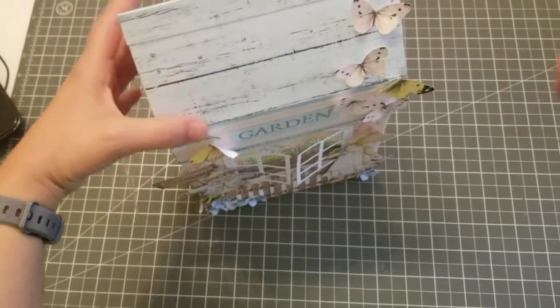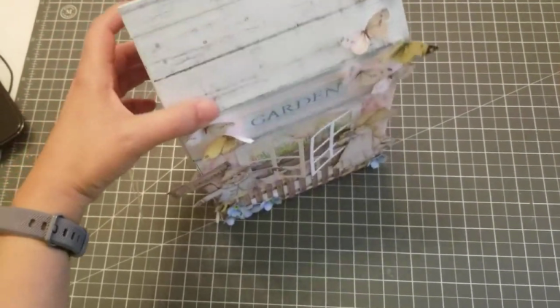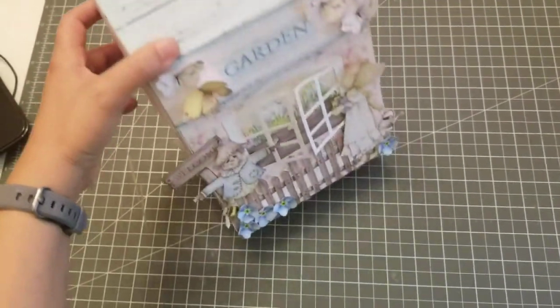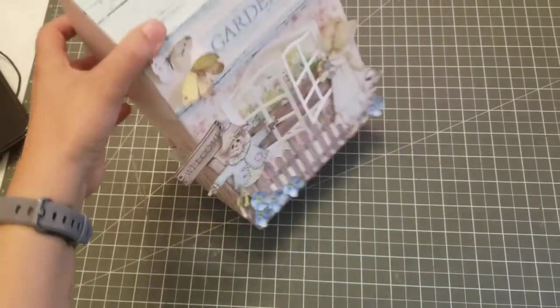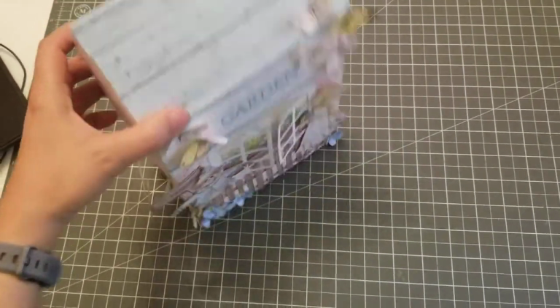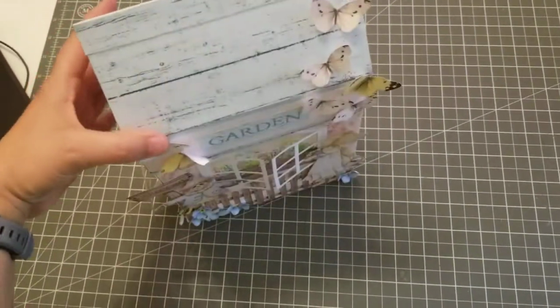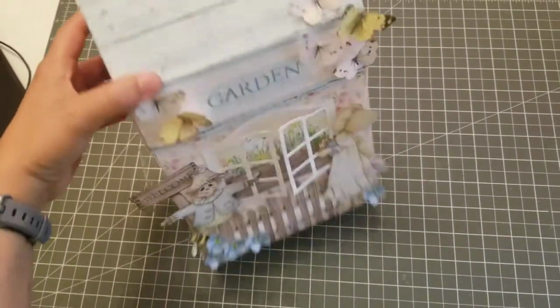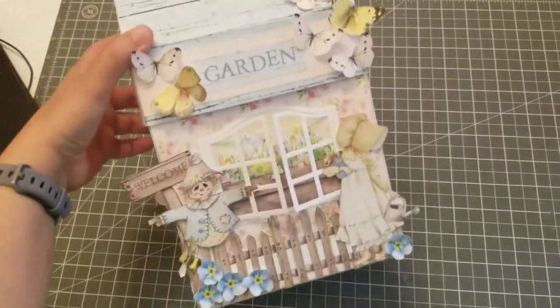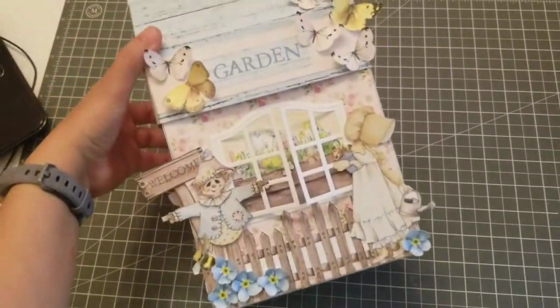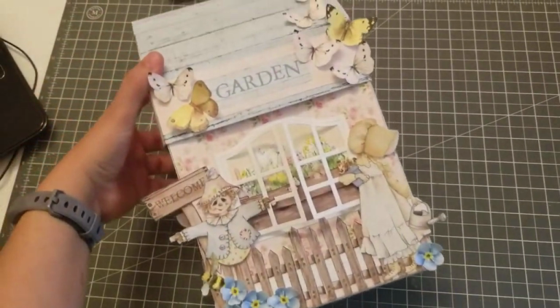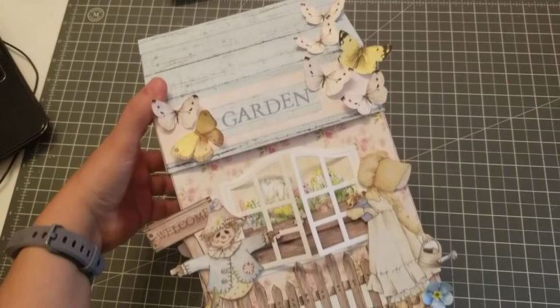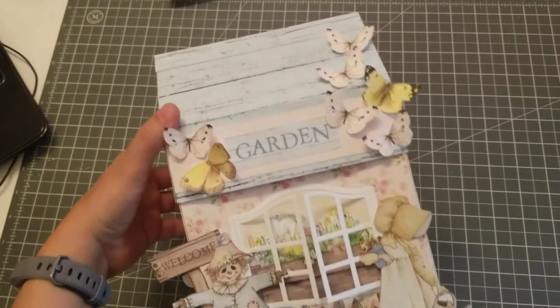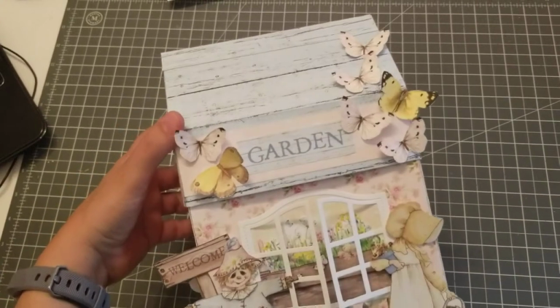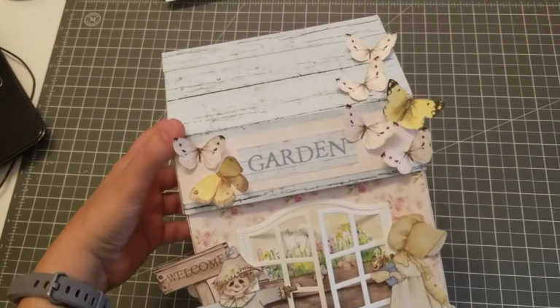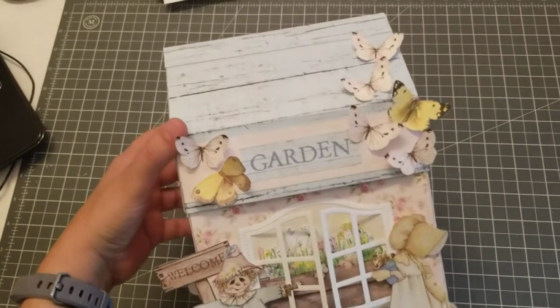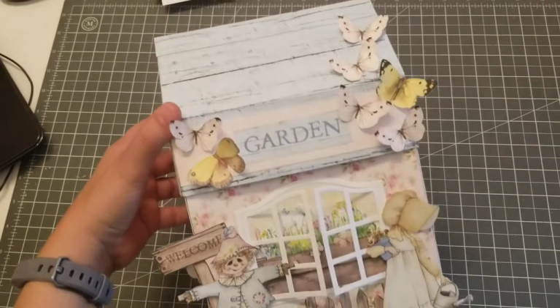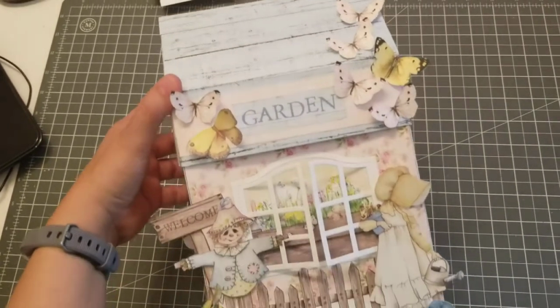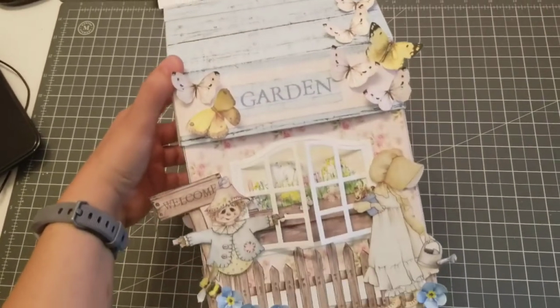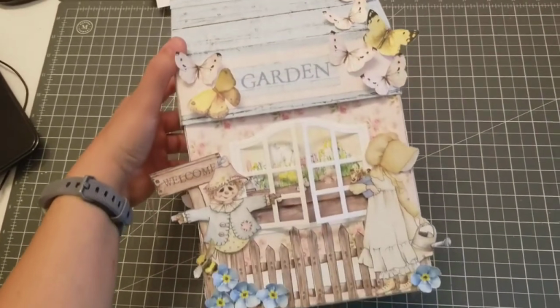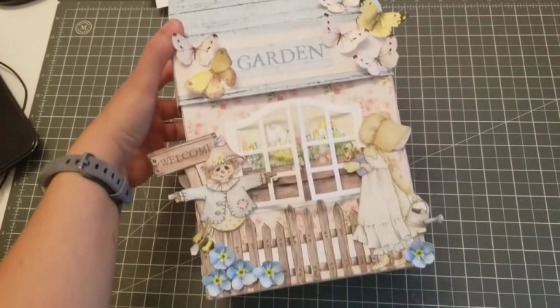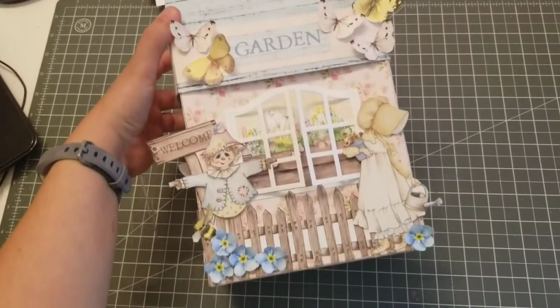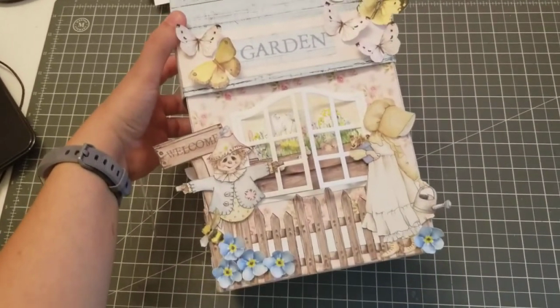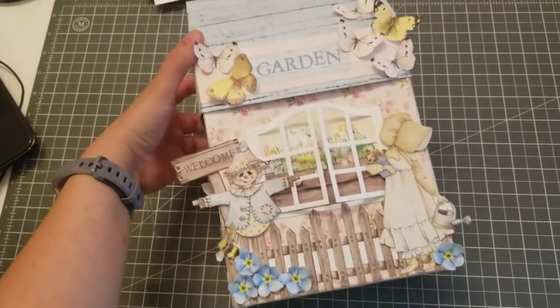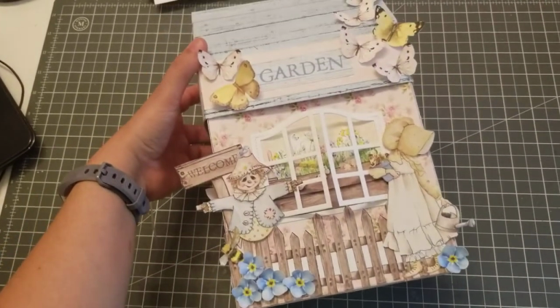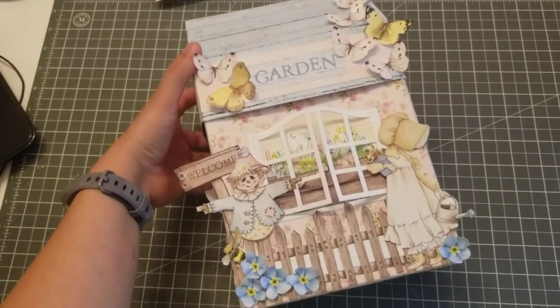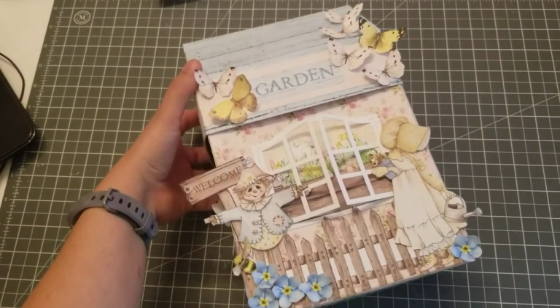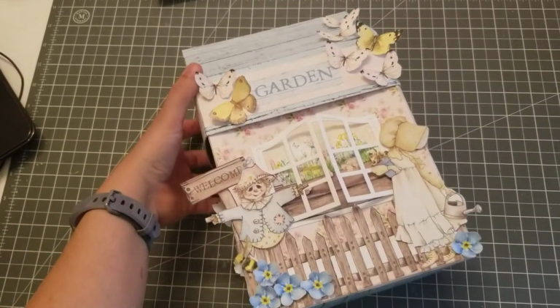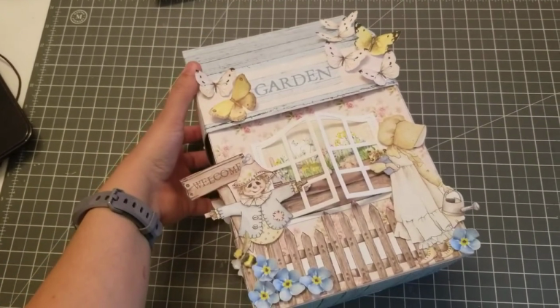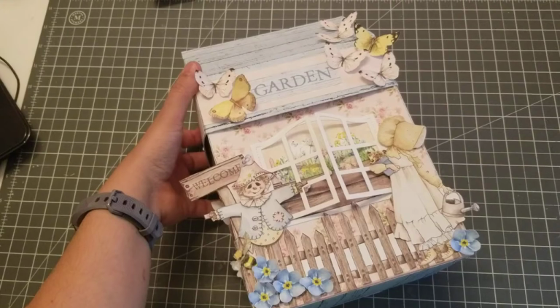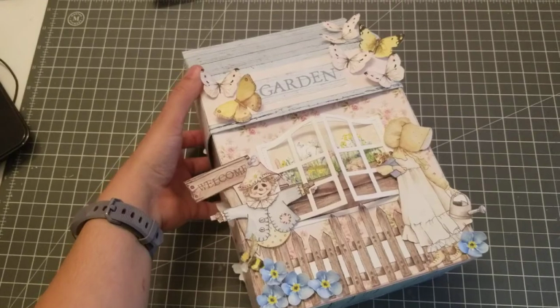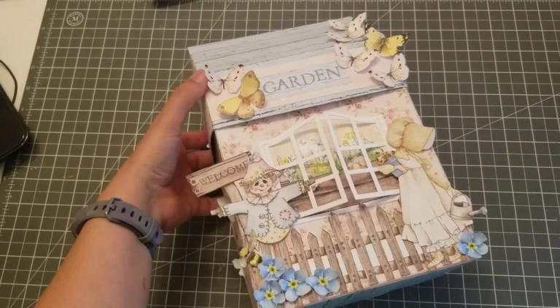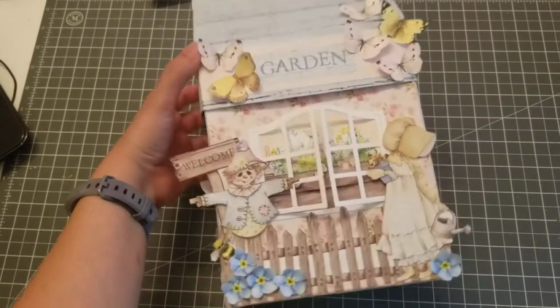This is the front of the house, and I am using the paper collection — the digital collection from Shabby Art Boutique.